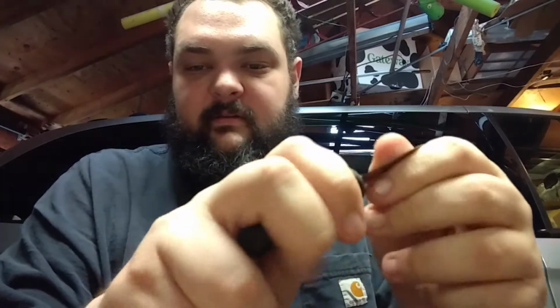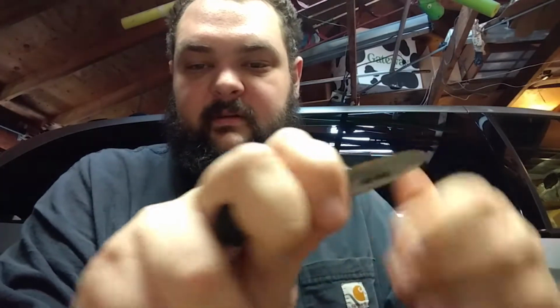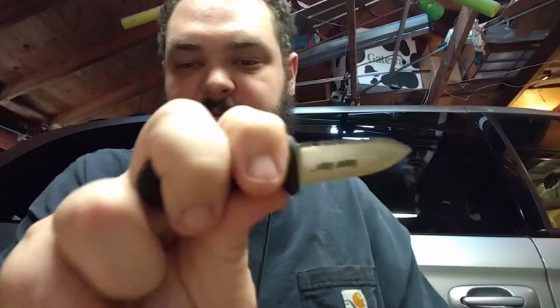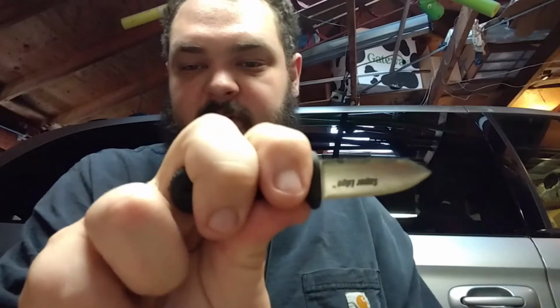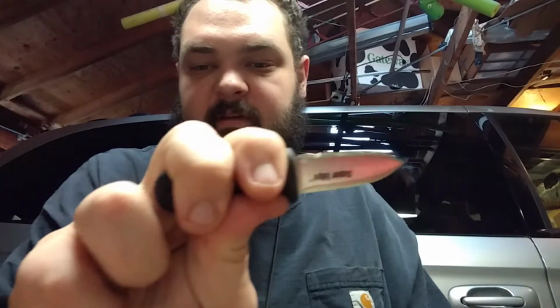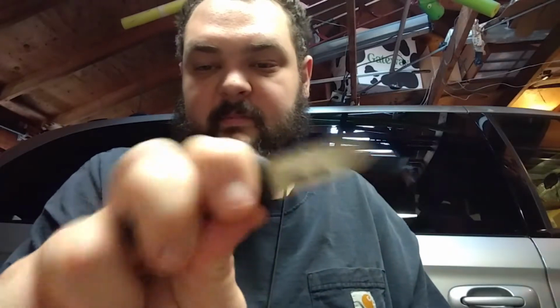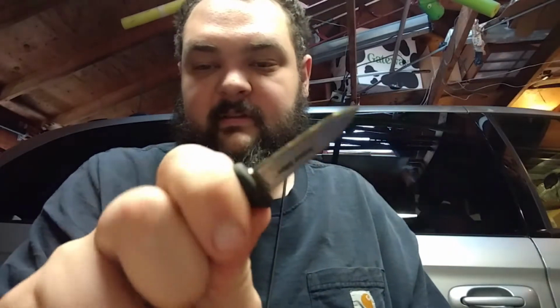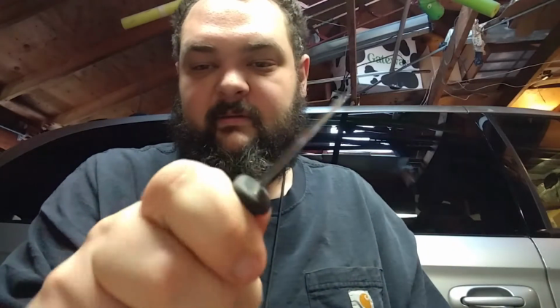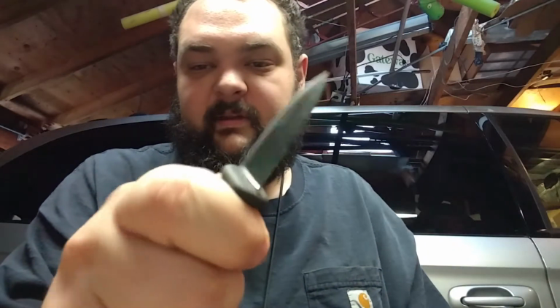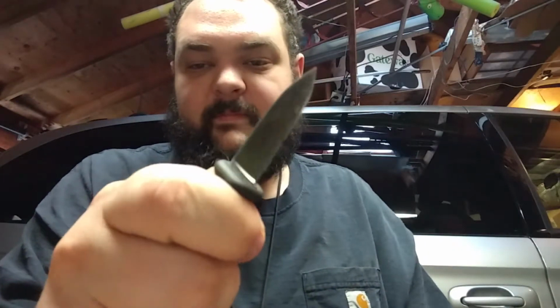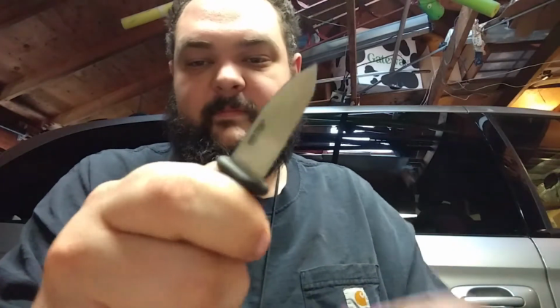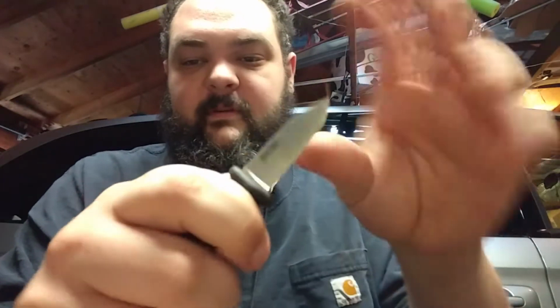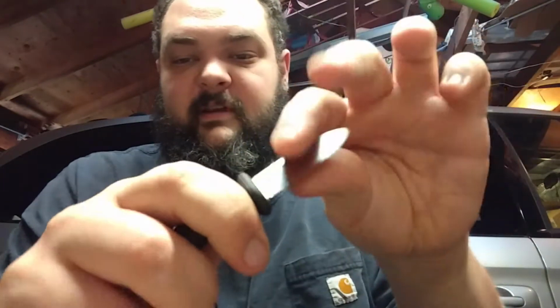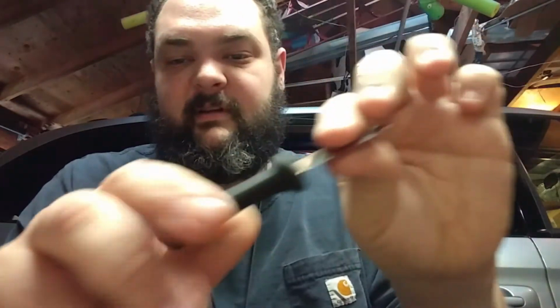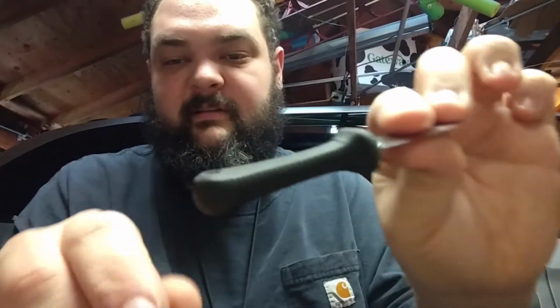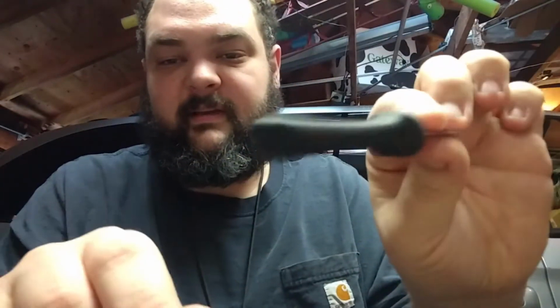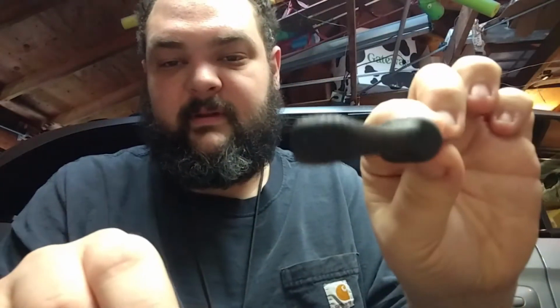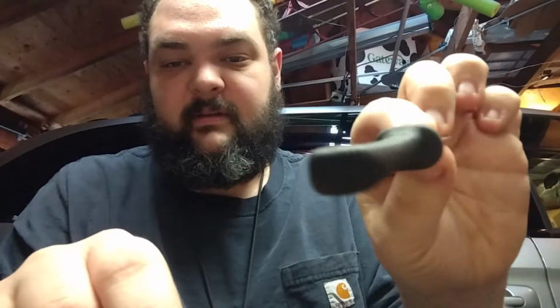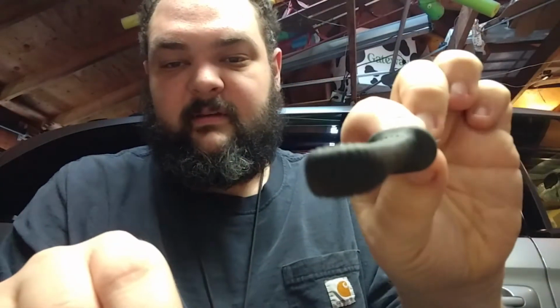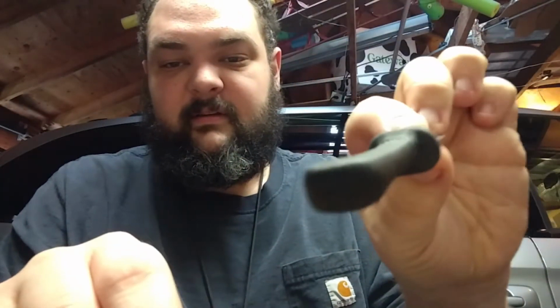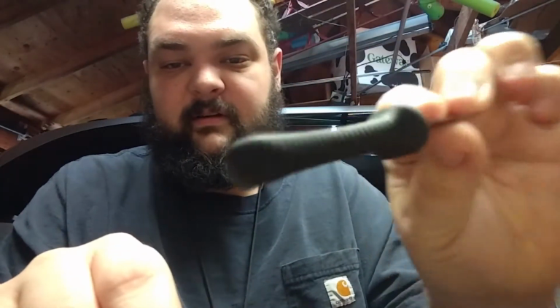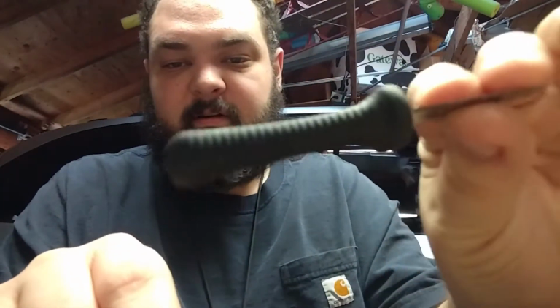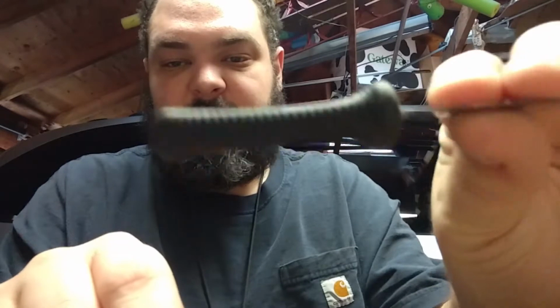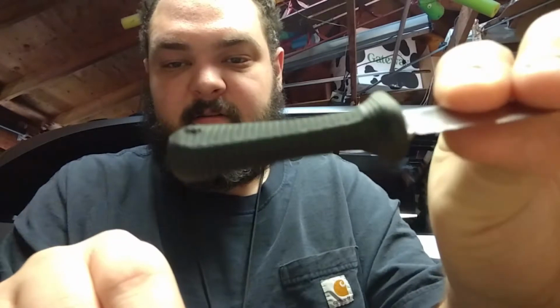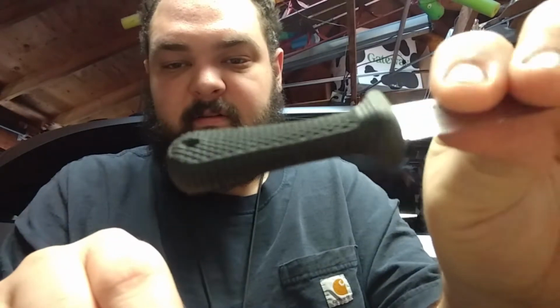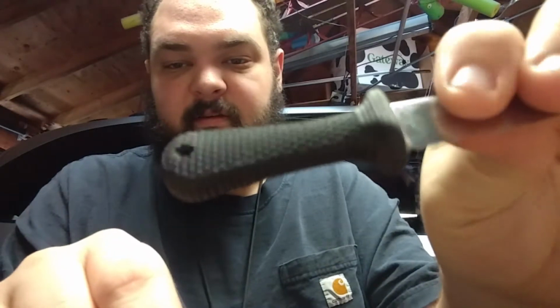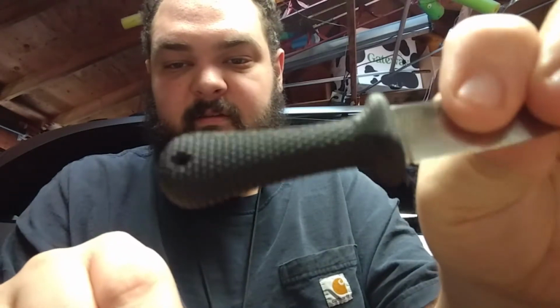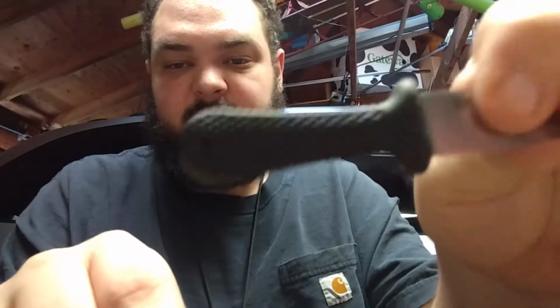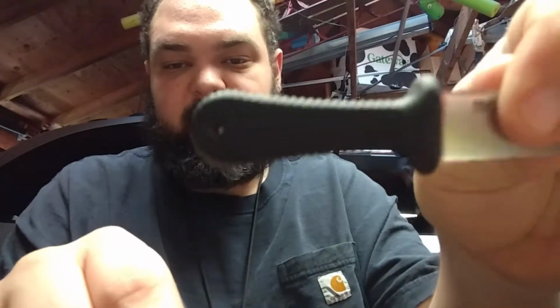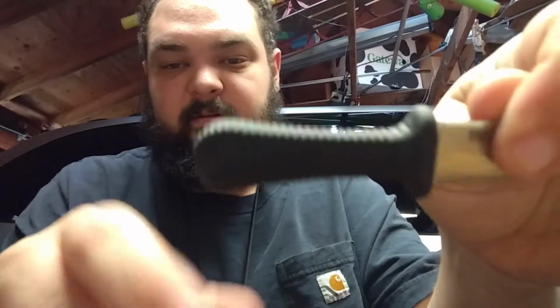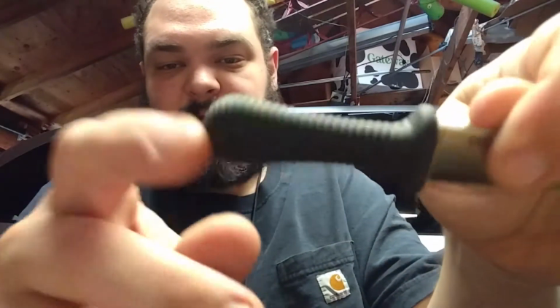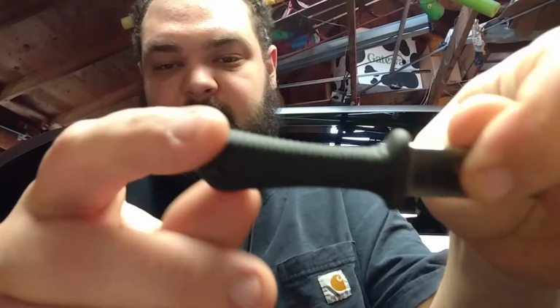You can get two fingers on it but it's not going anywhere. You're definitely not going to slide up on it because the guard flares out all the way around.